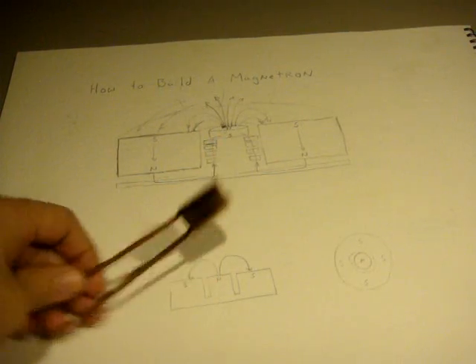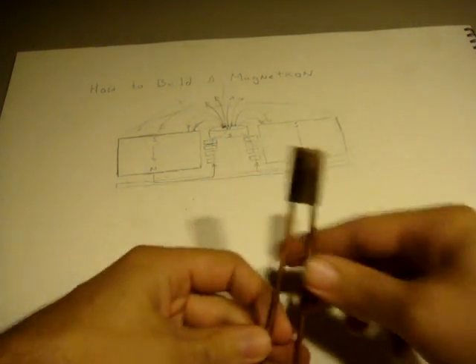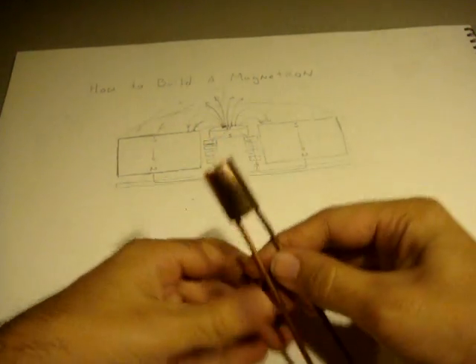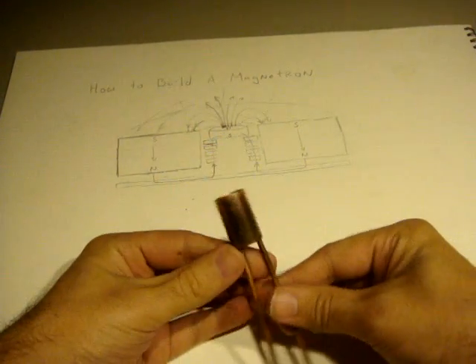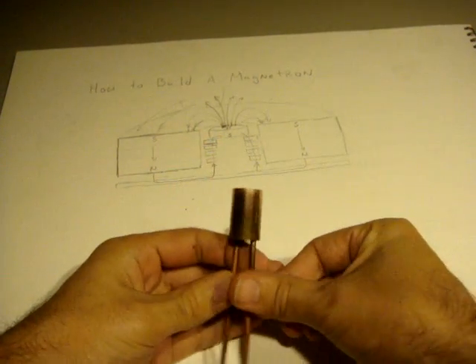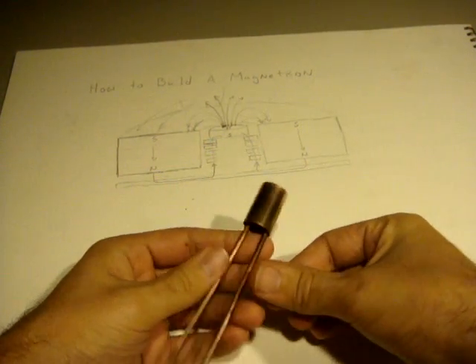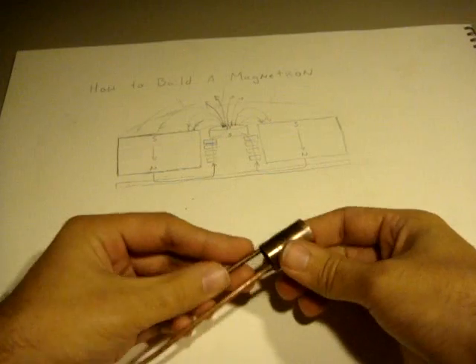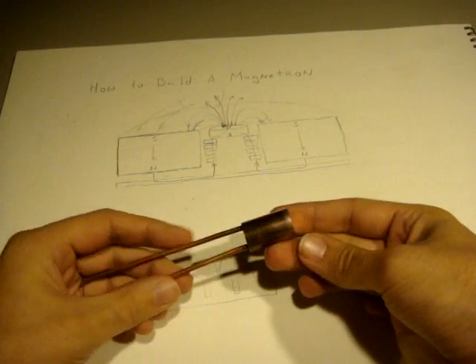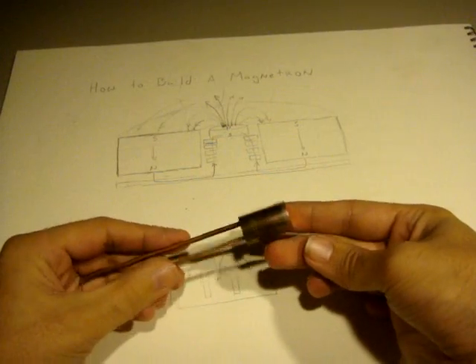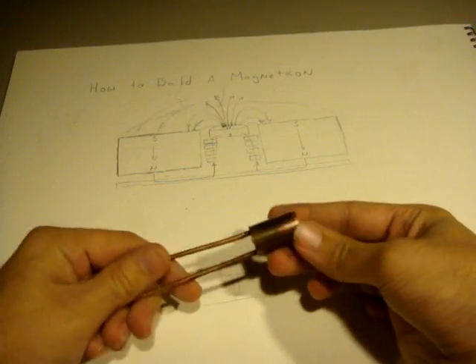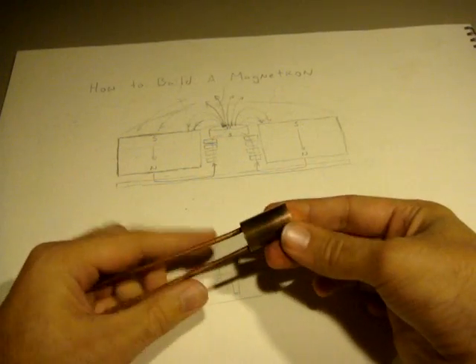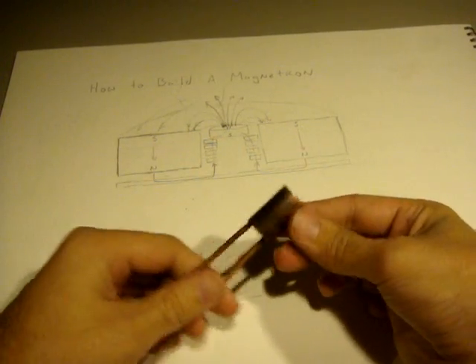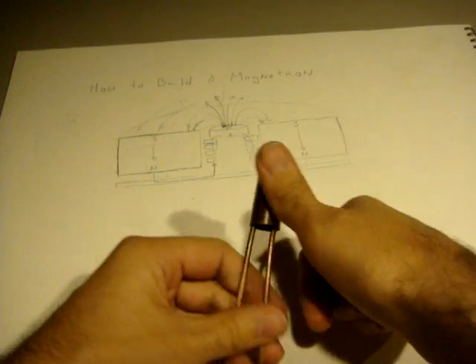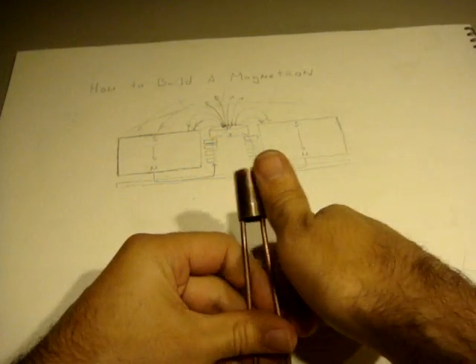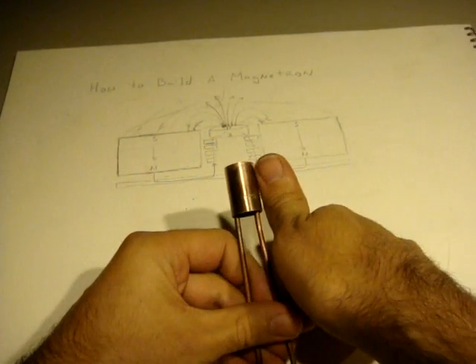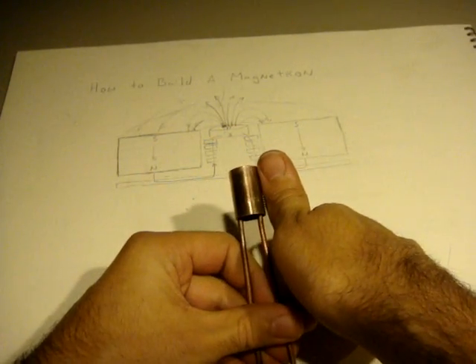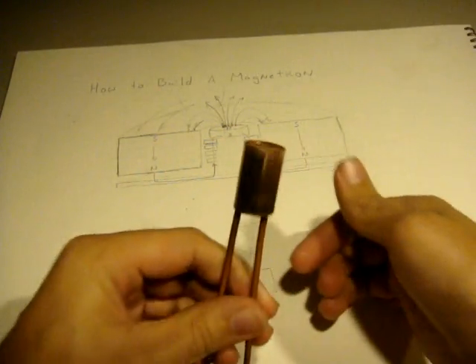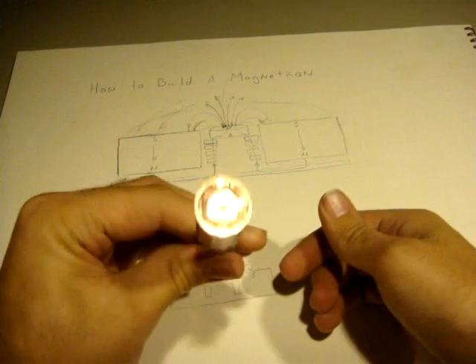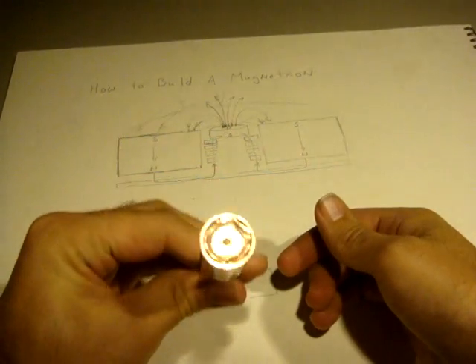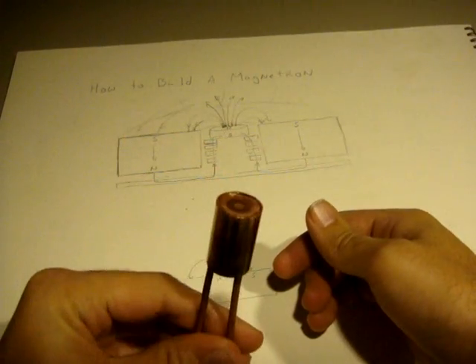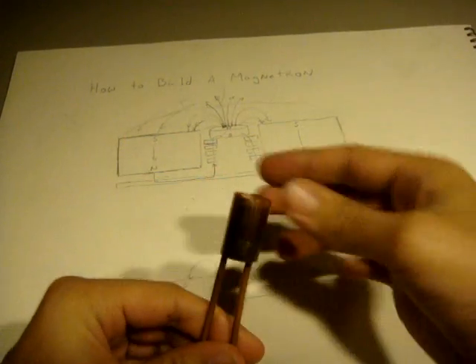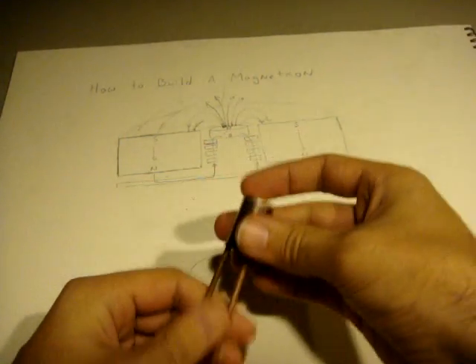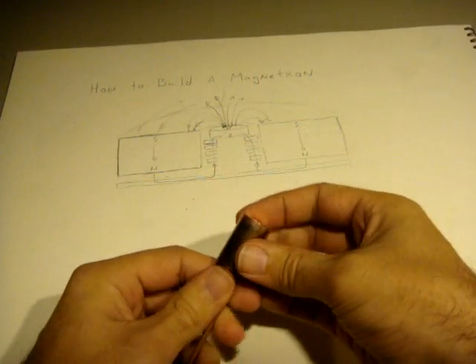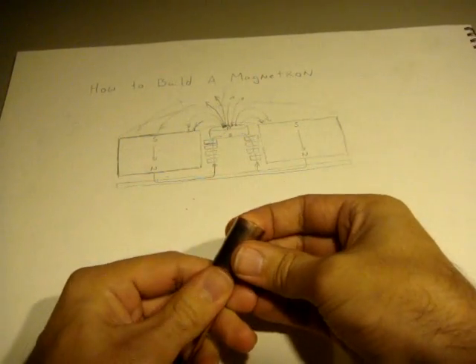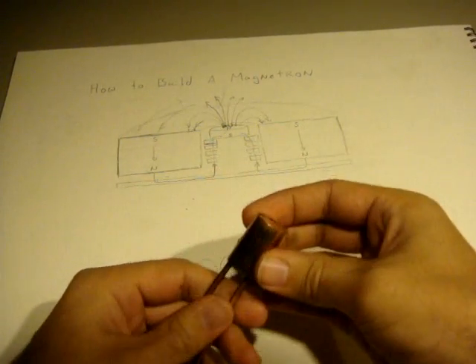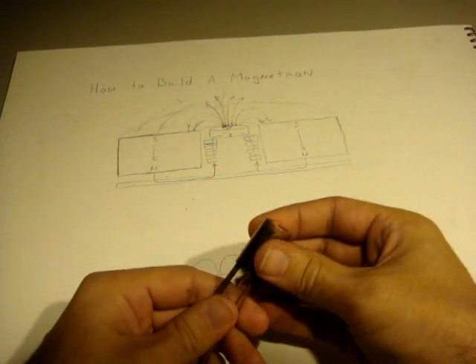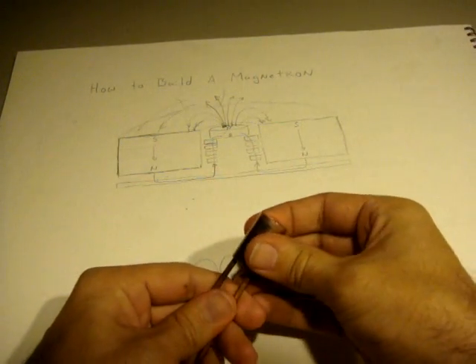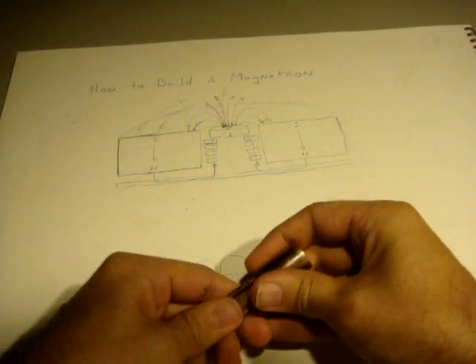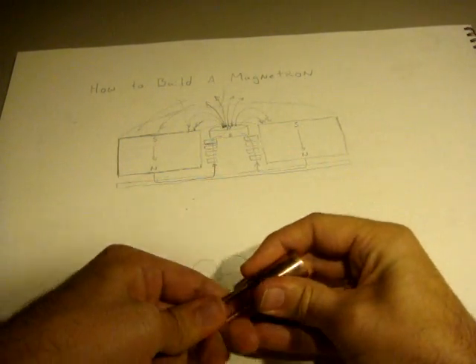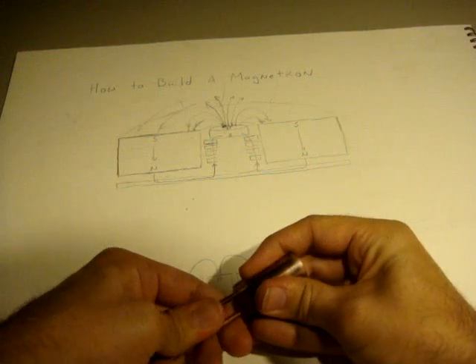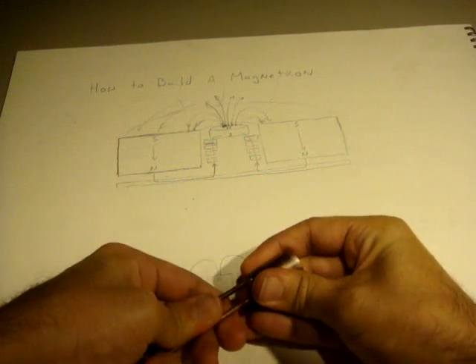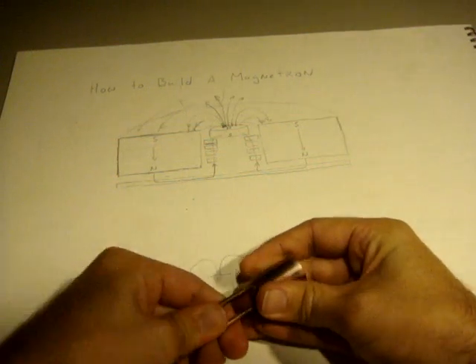I'd like to share another magnetron that I built — this is a mini magnetron. You can see it's about the size of my thumb. We'll just take it apart.